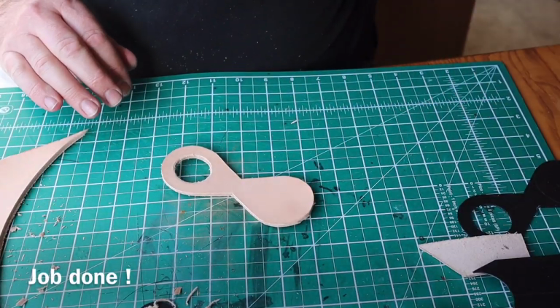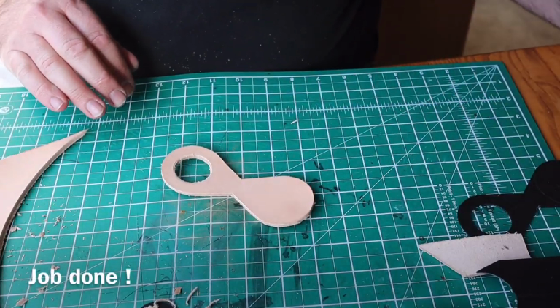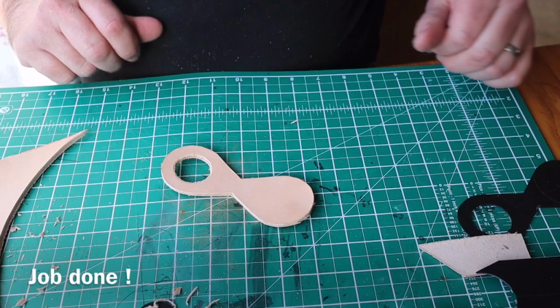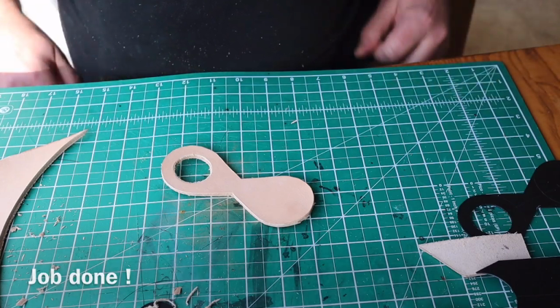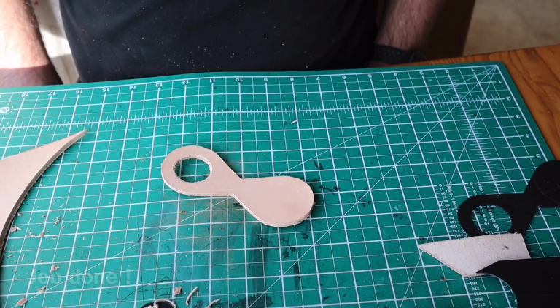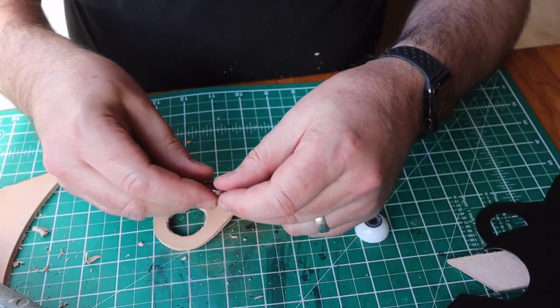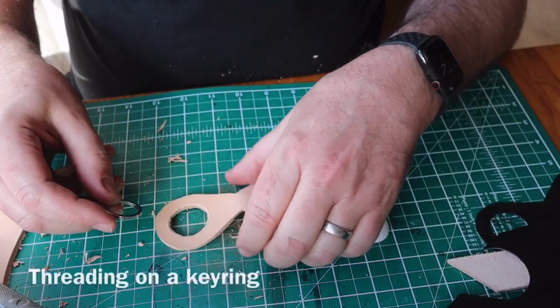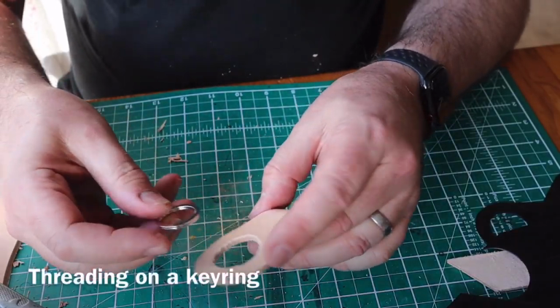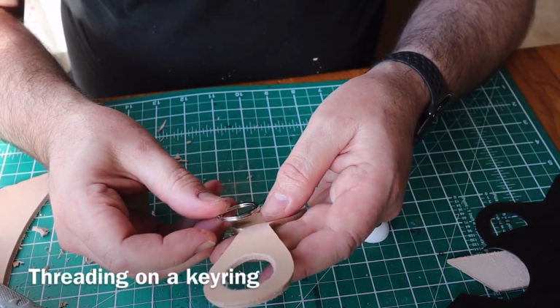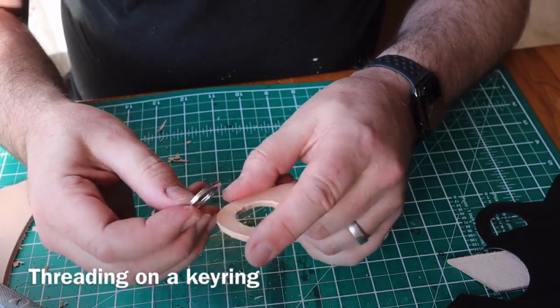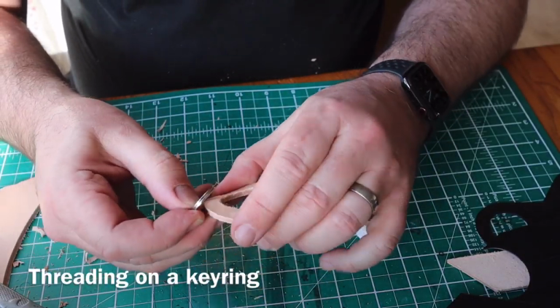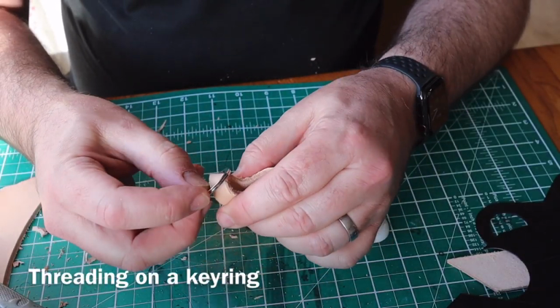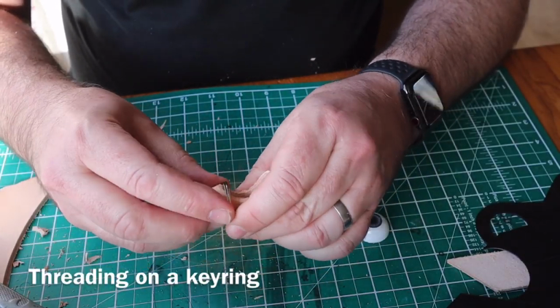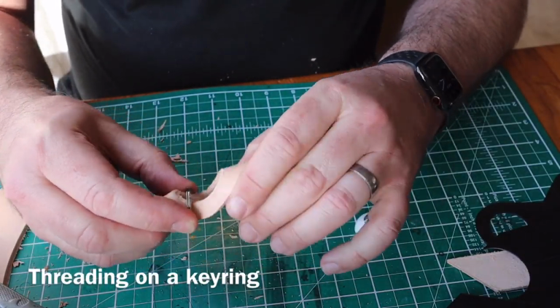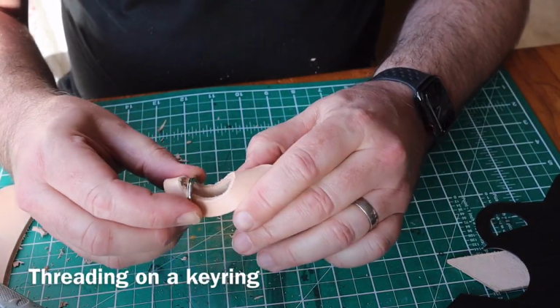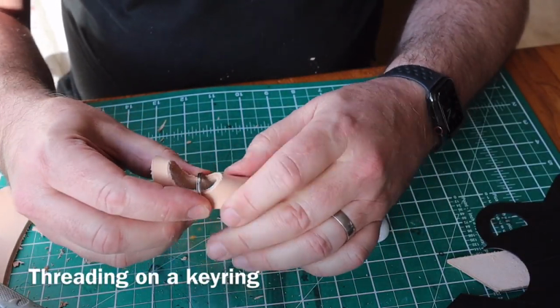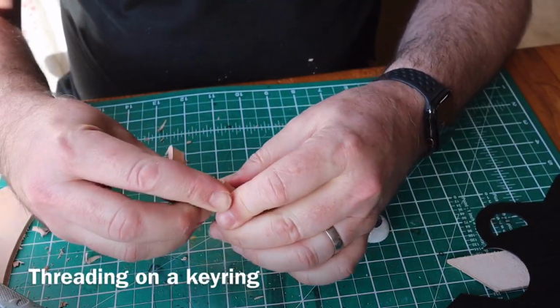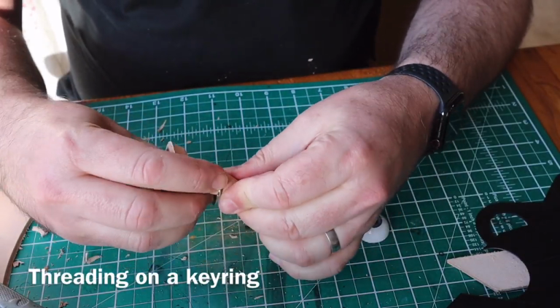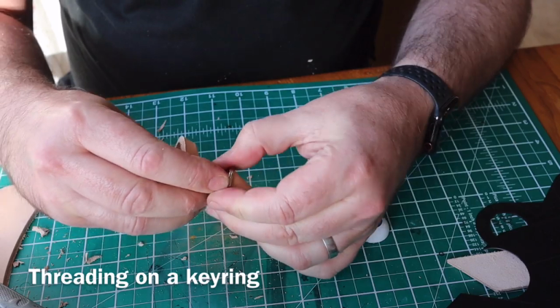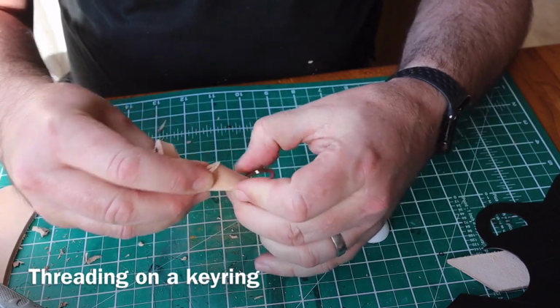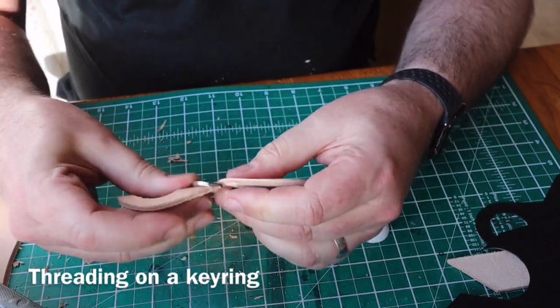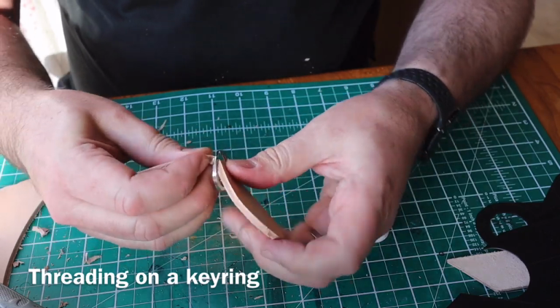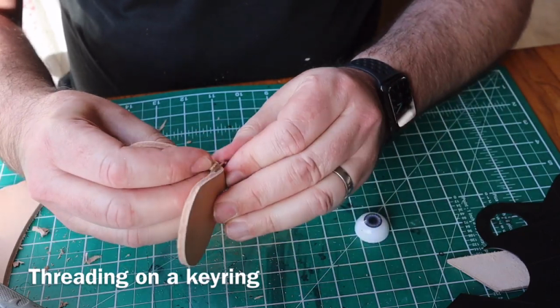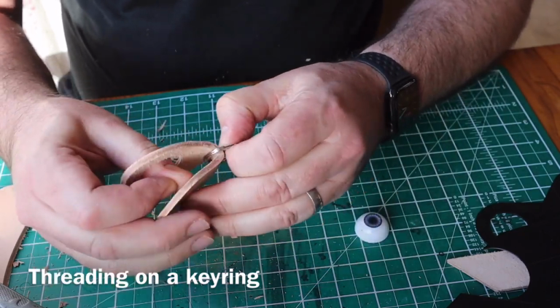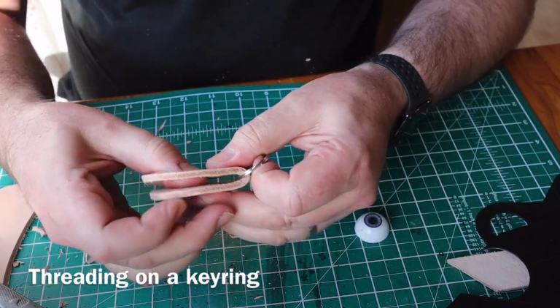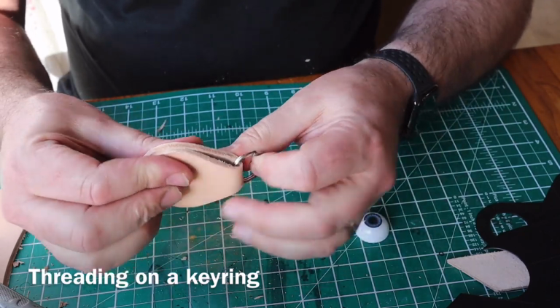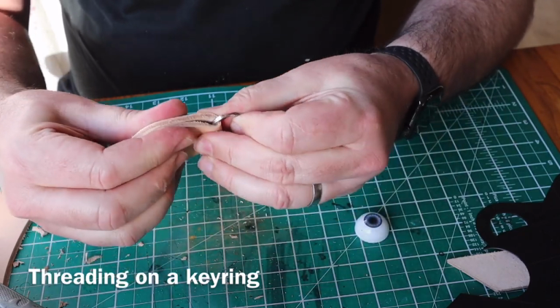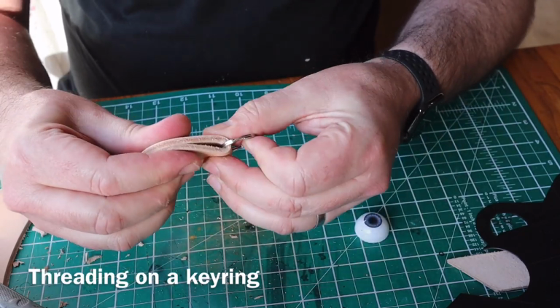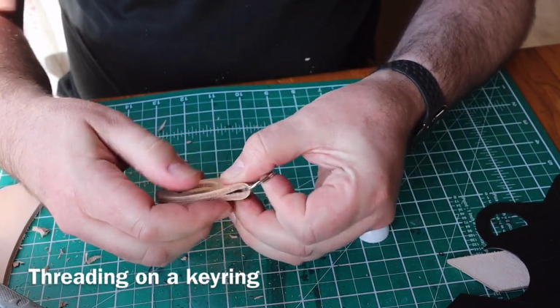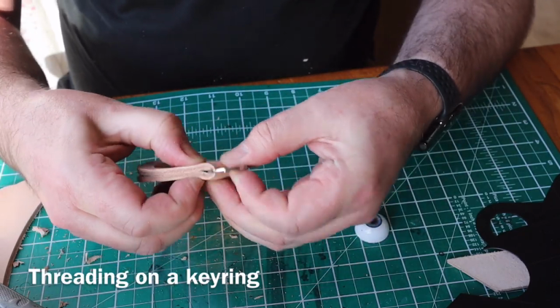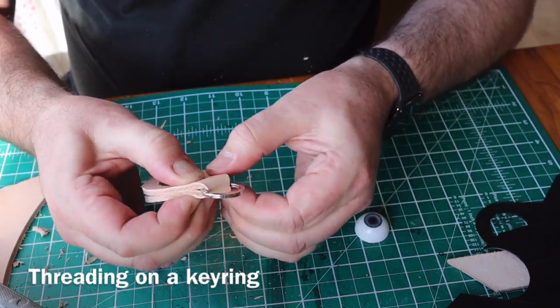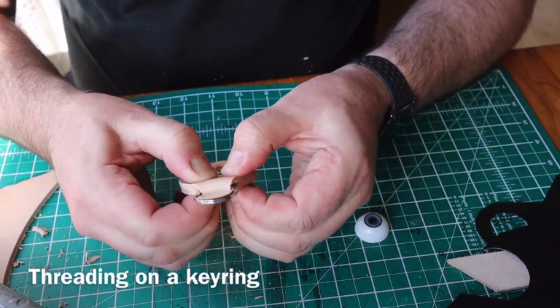There we go, all cut out. Then I'm going to thread the key ring on before I do anything else, so that's in position.